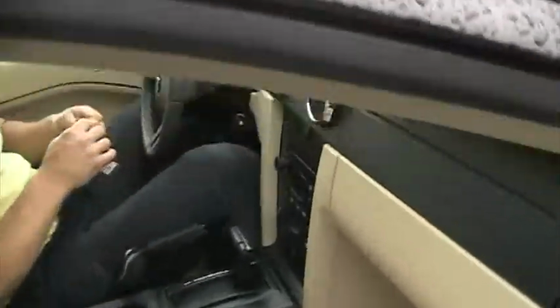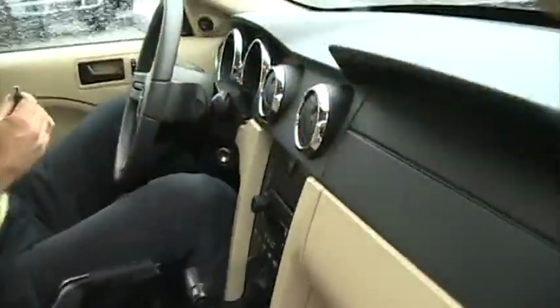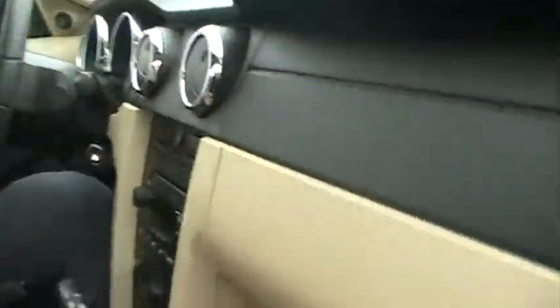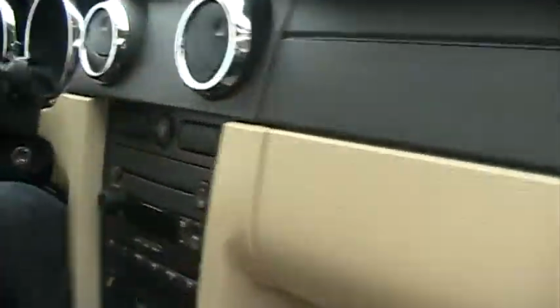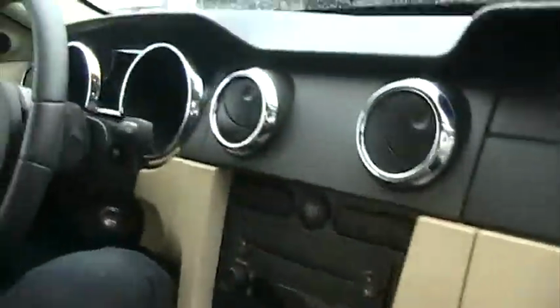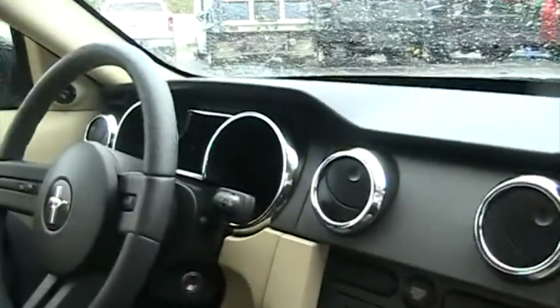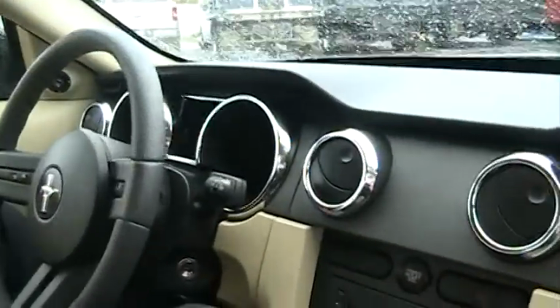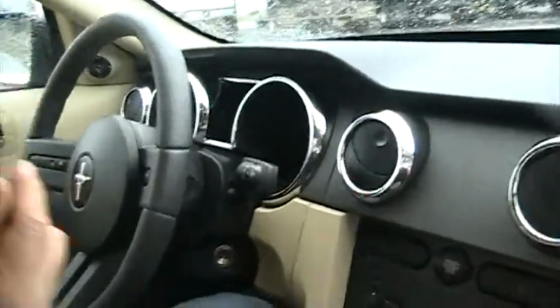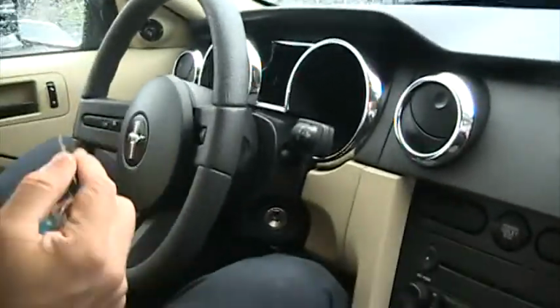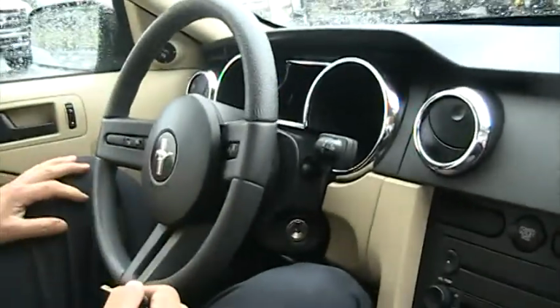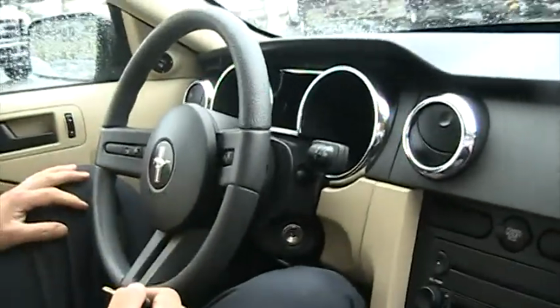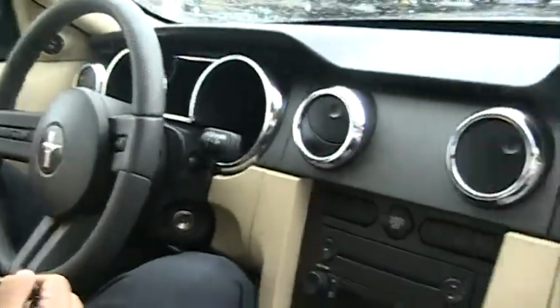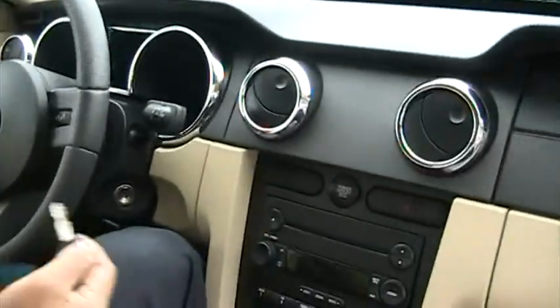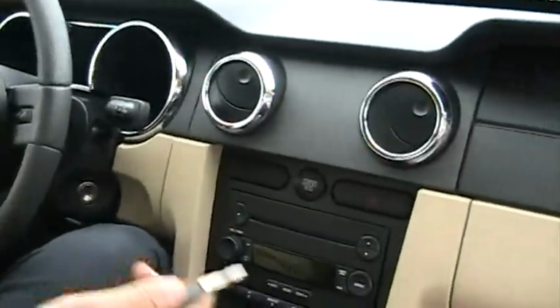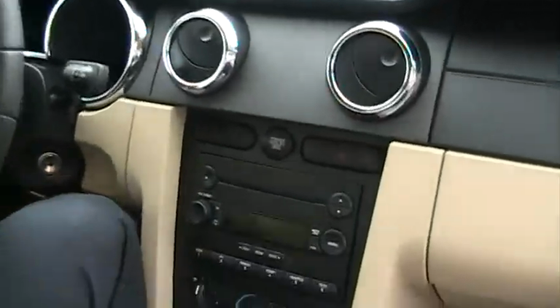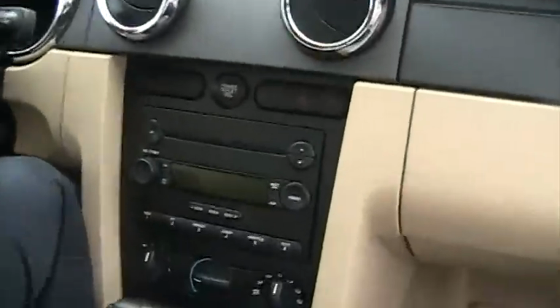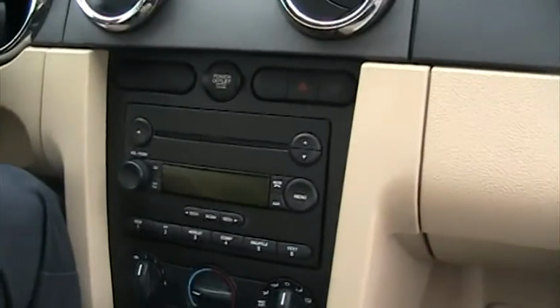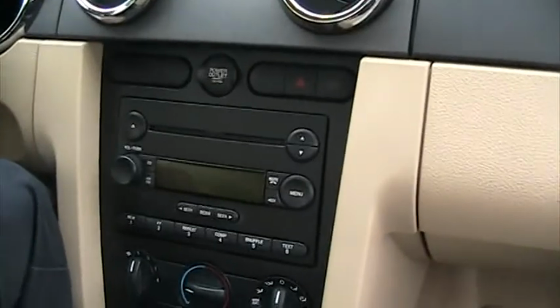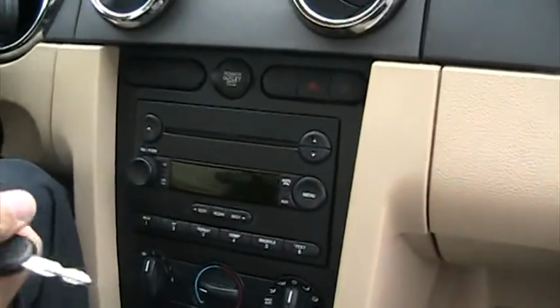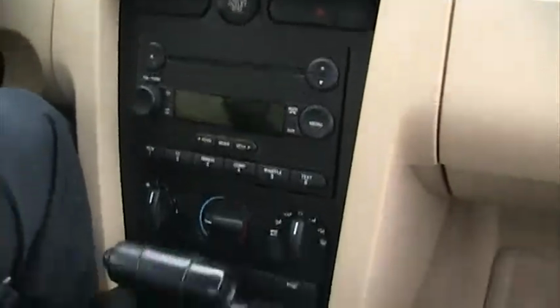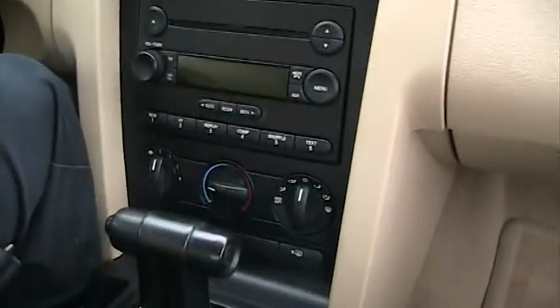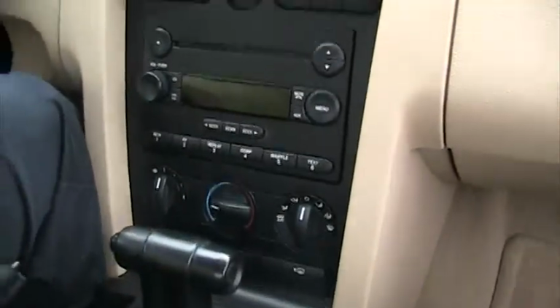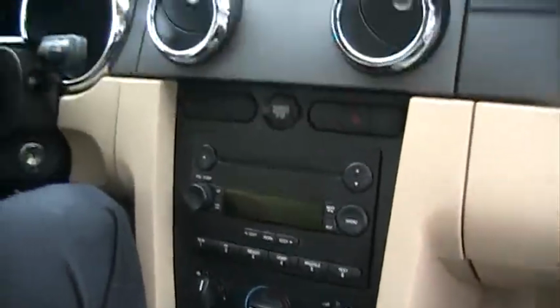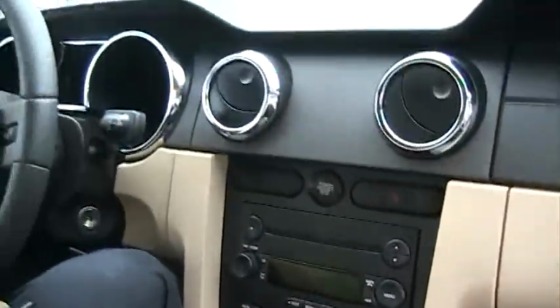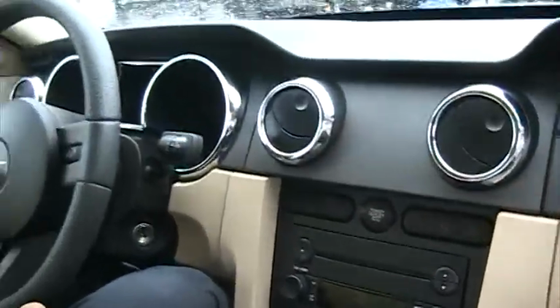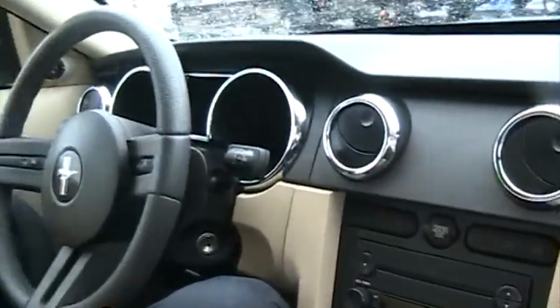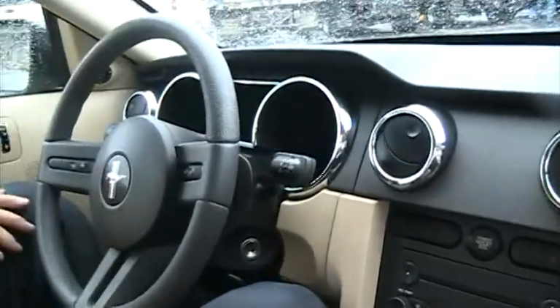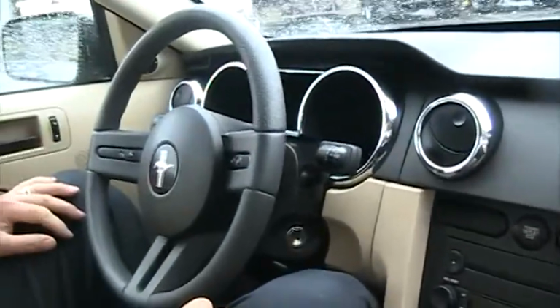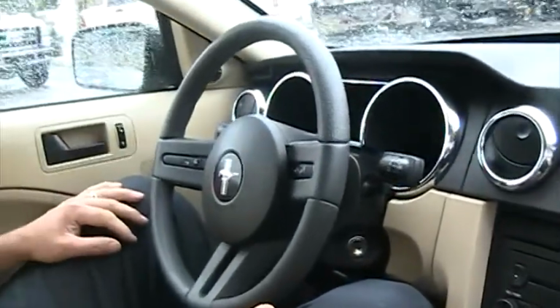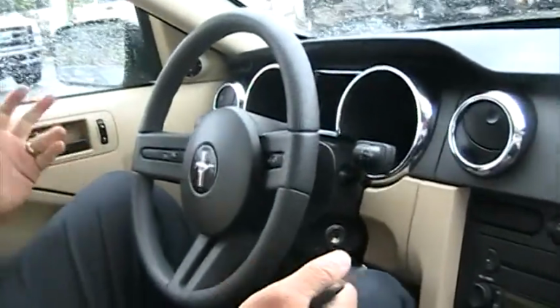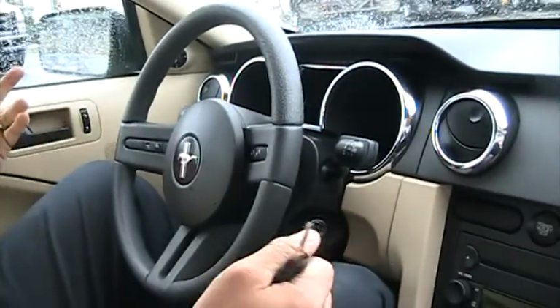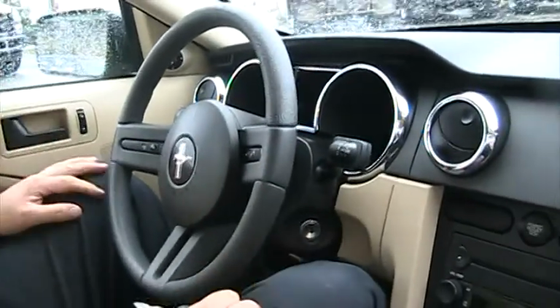Nice cloth interior. It's a nice basic car — CD player, power windows, power door locks, that kind of stuff. Very clean.